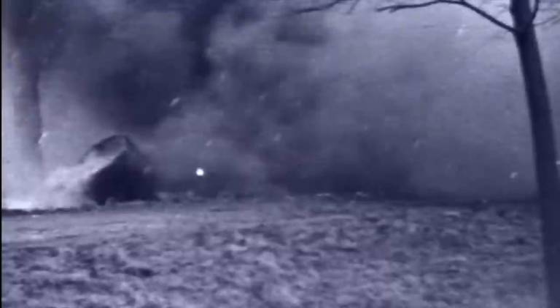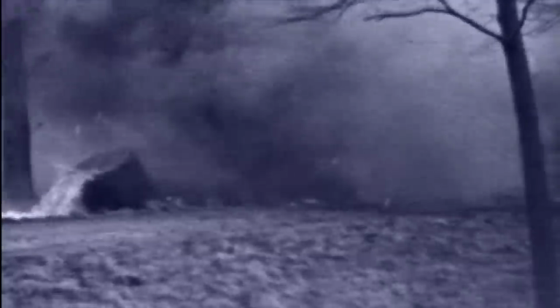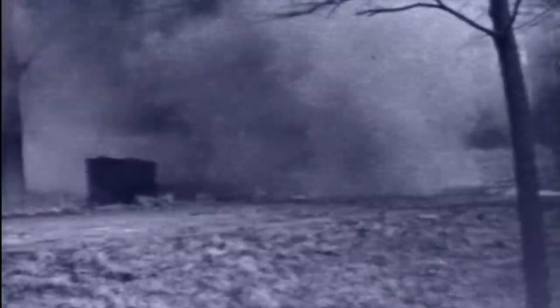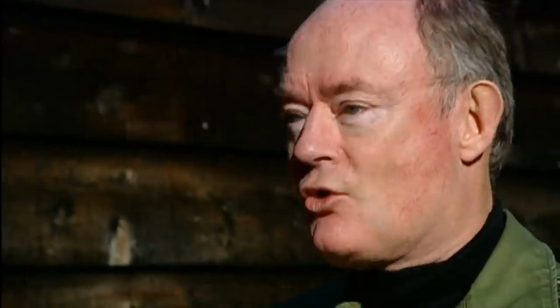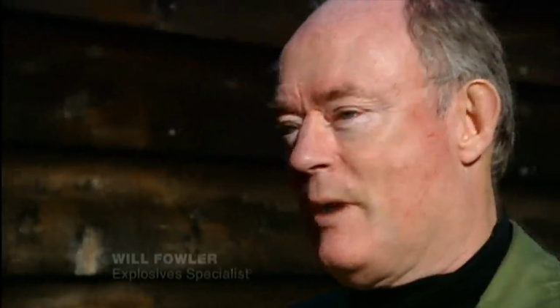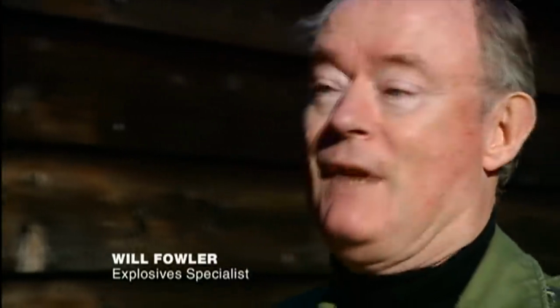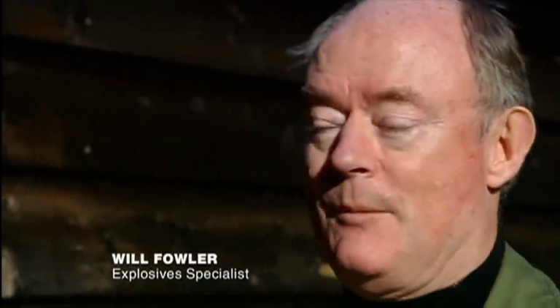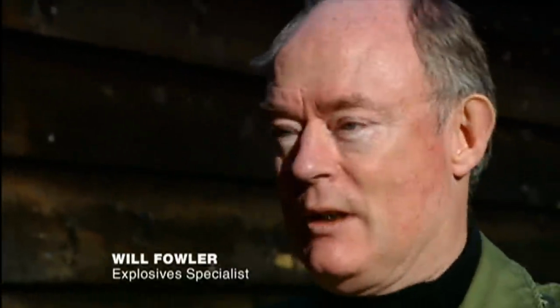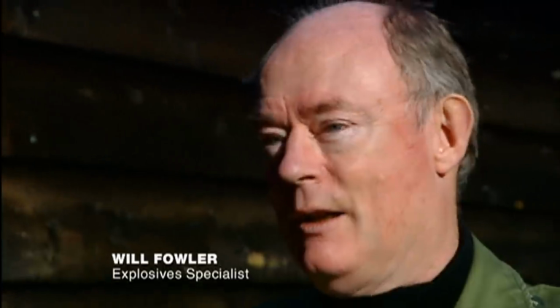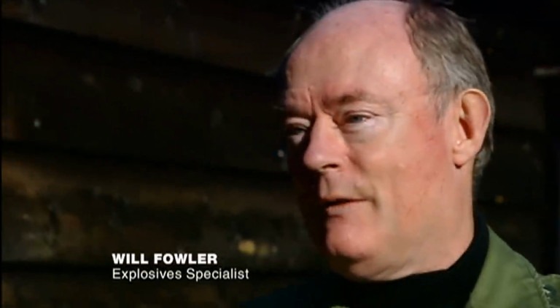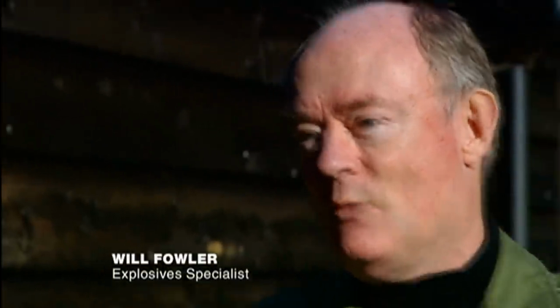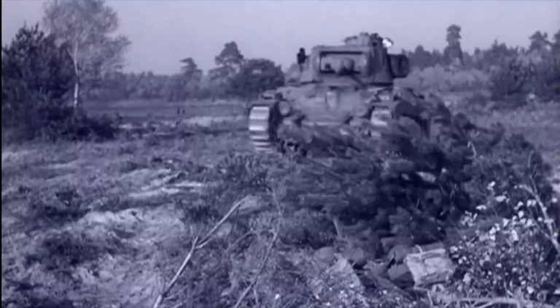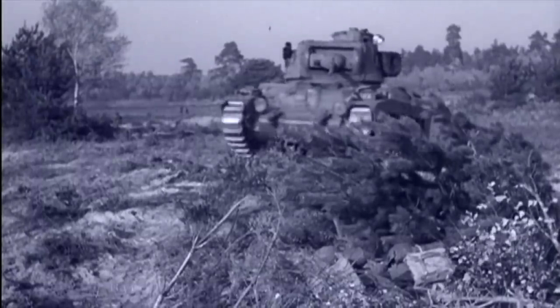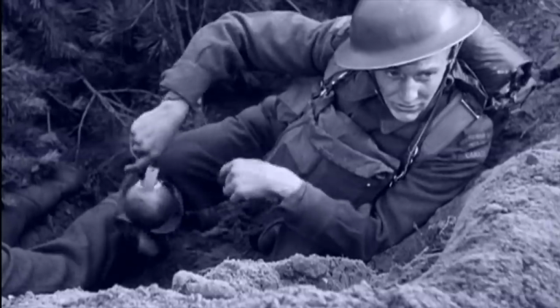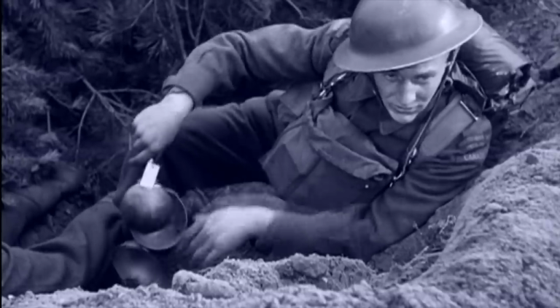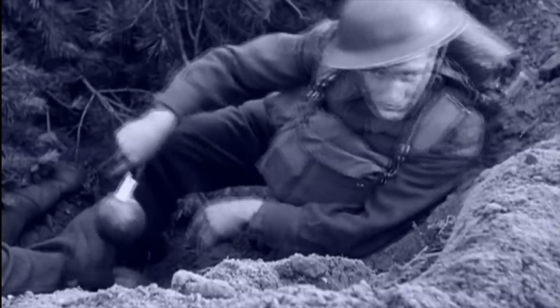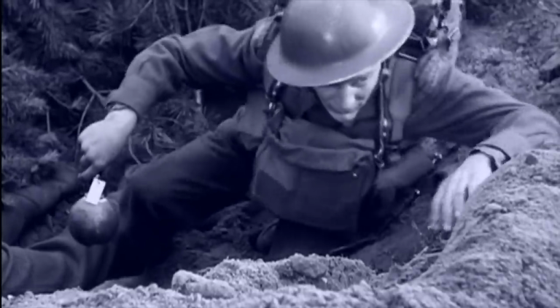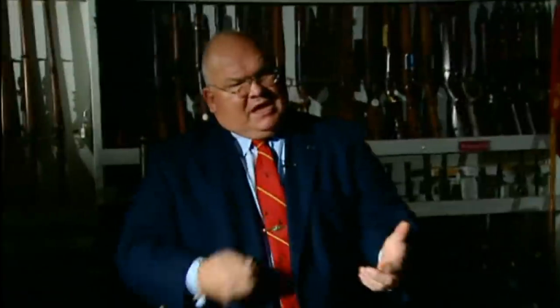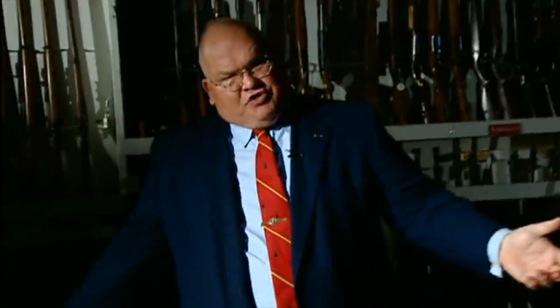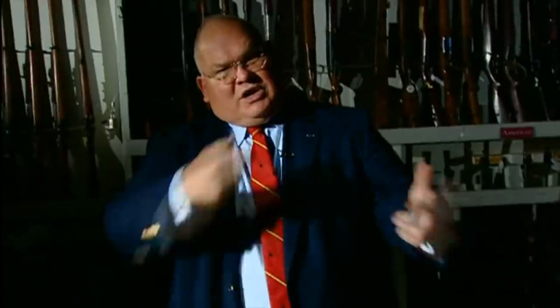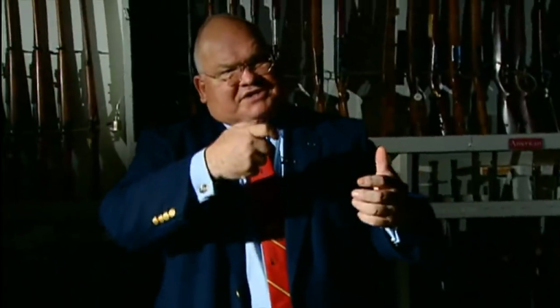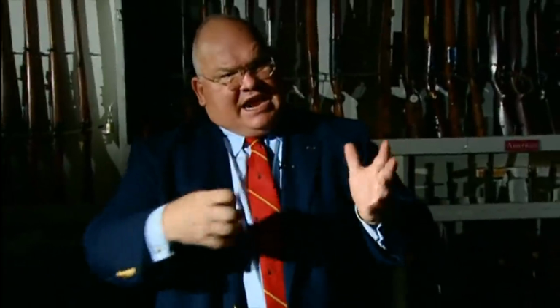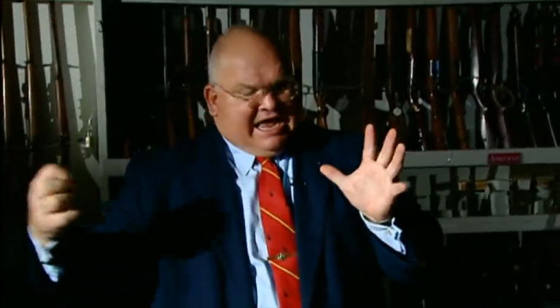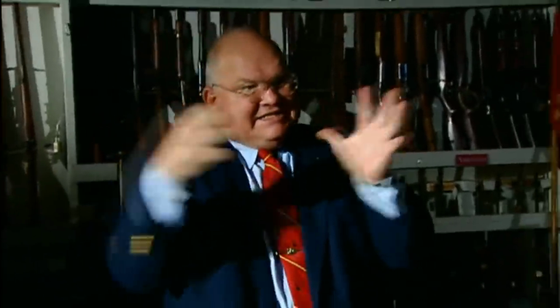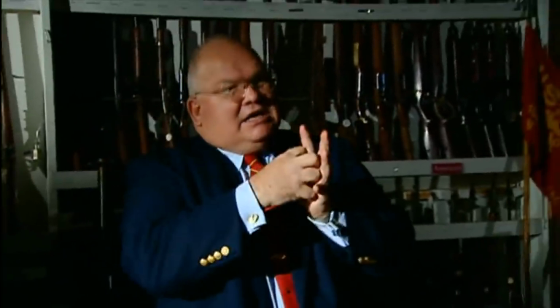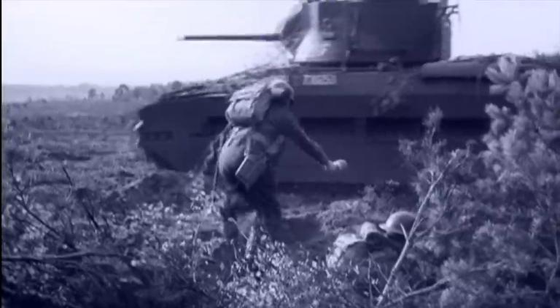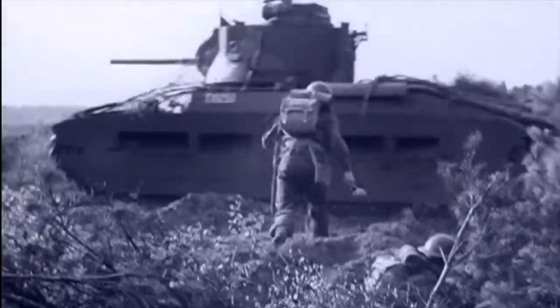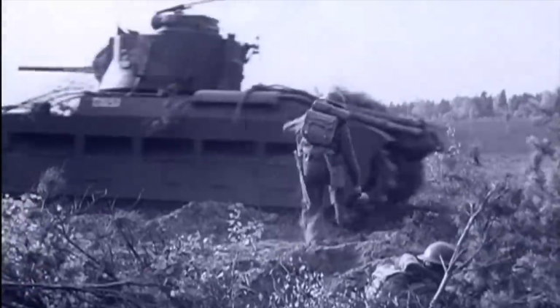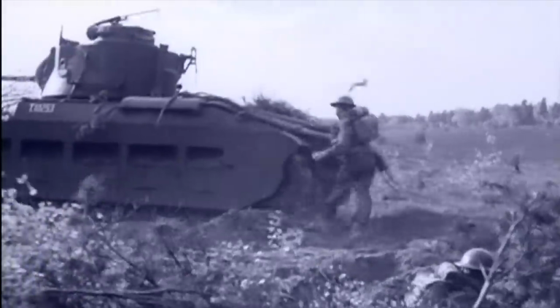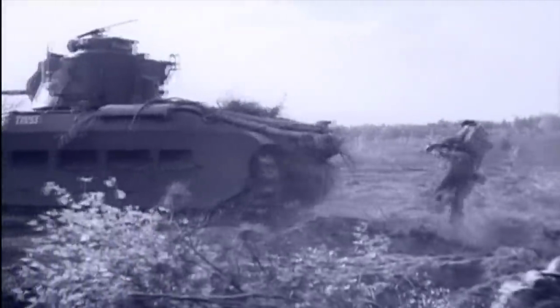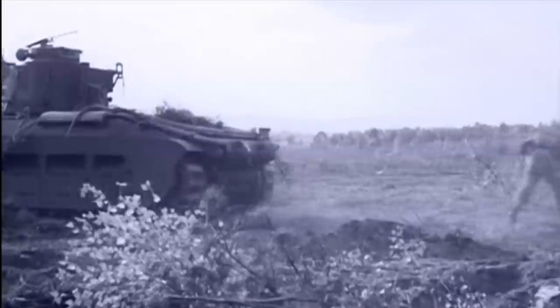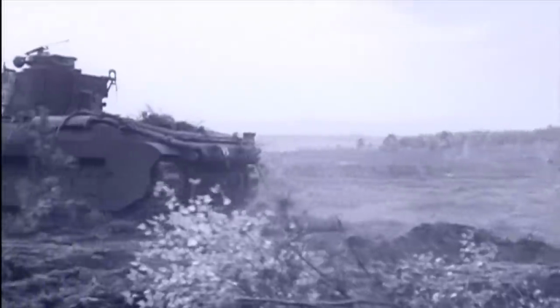The sticky bomb was one of those extraordinary weapons developed in the early parts of the Second World War. You broke it out of its container, threw it up against the tank, and it stuck. But theory didn't always translate into practice.